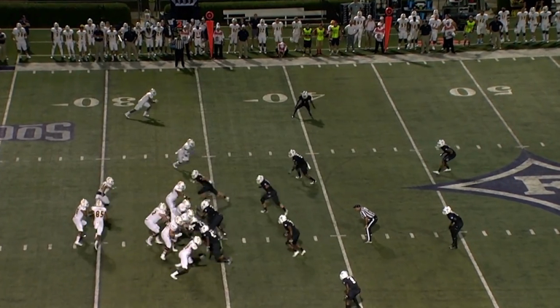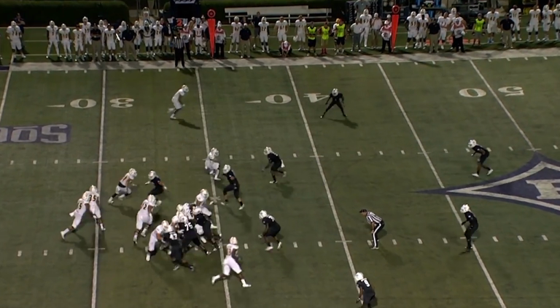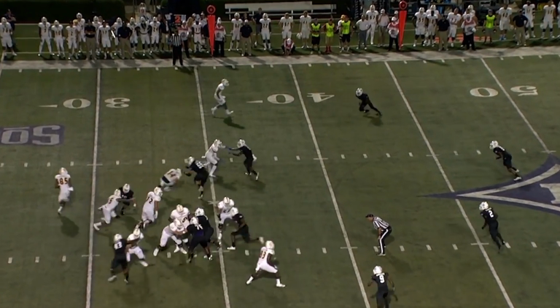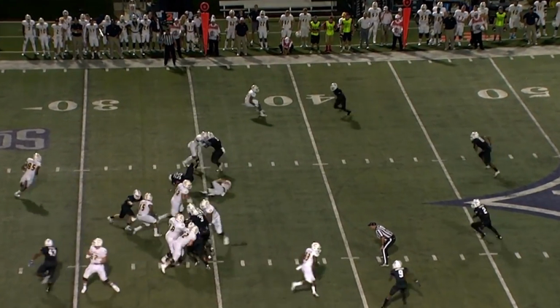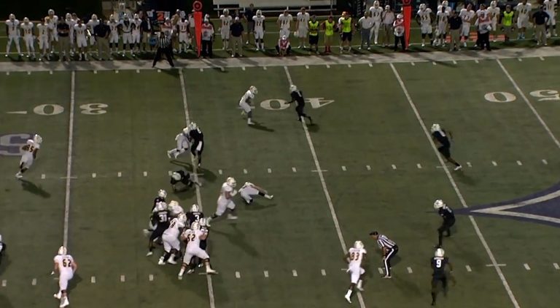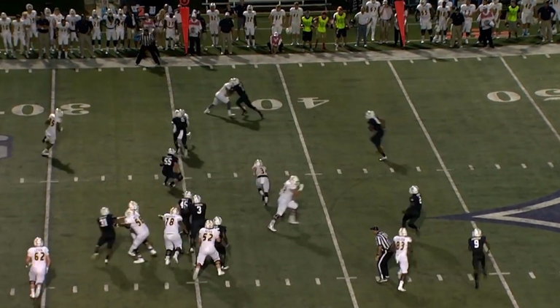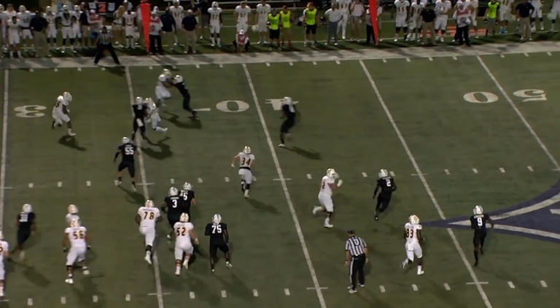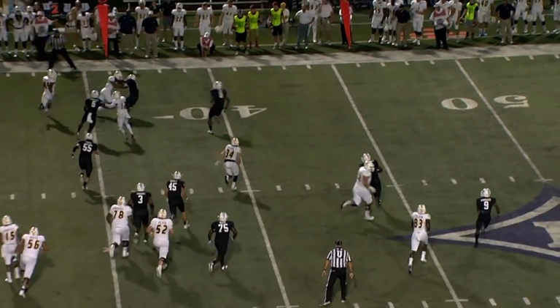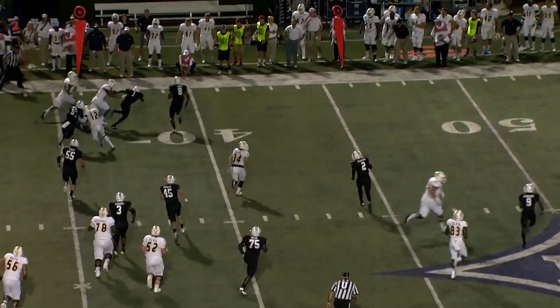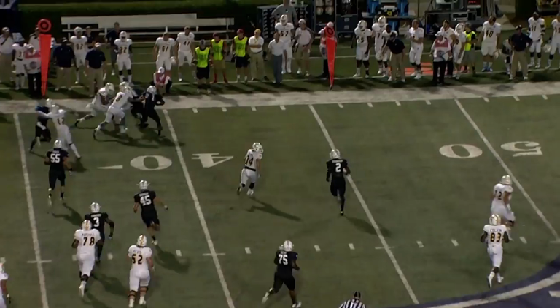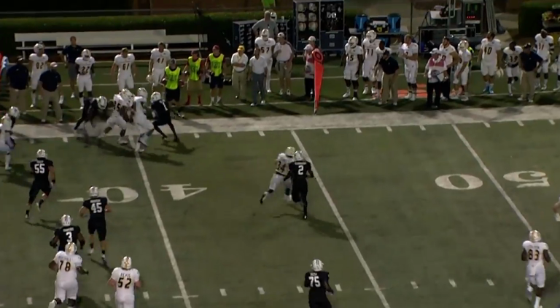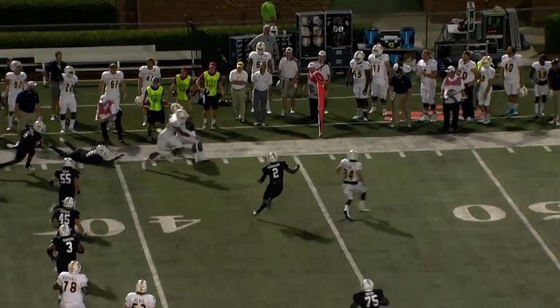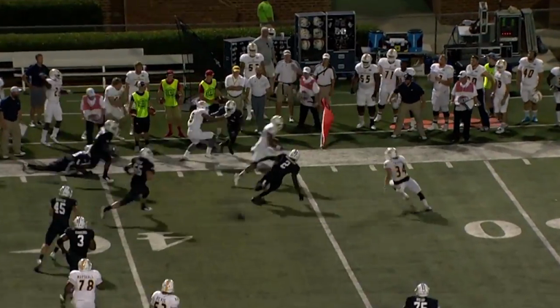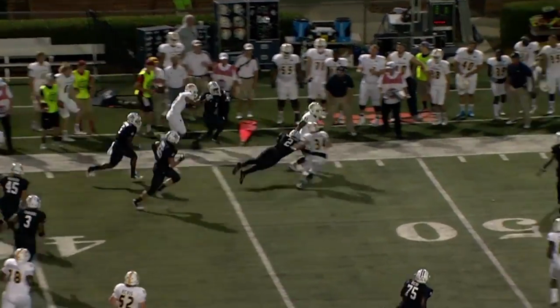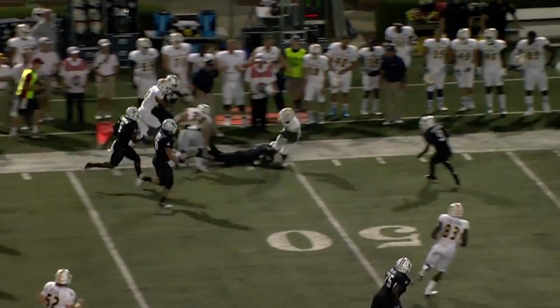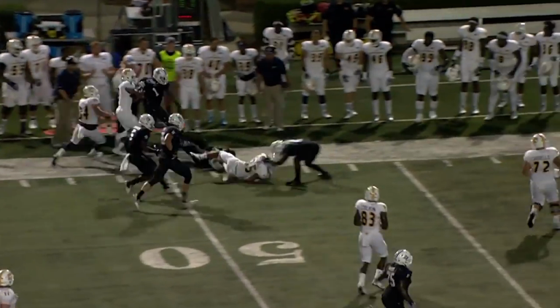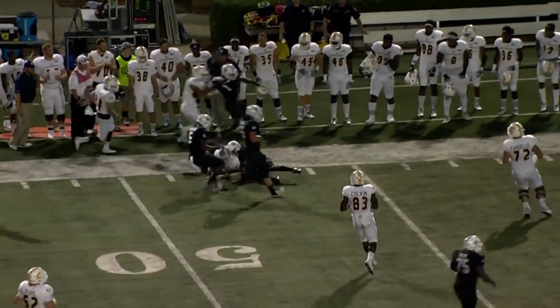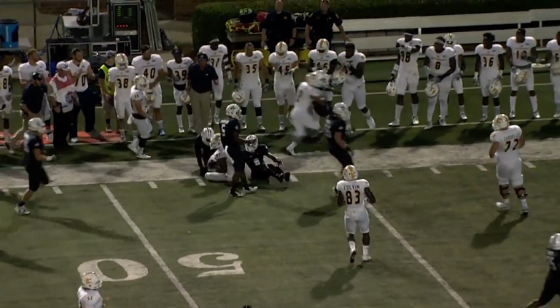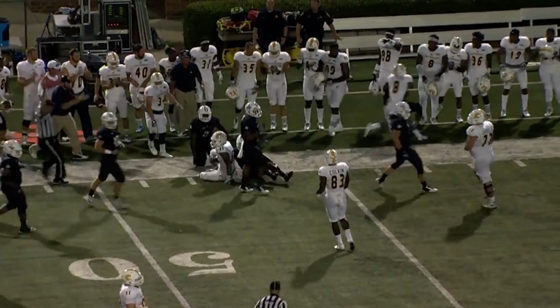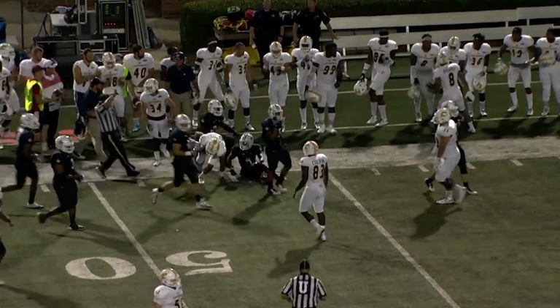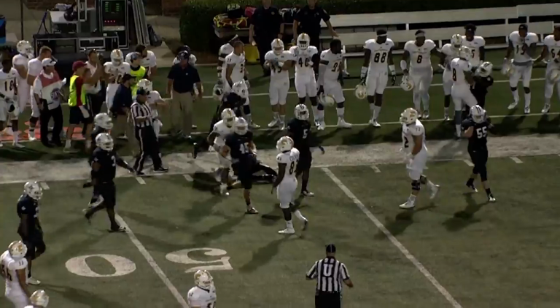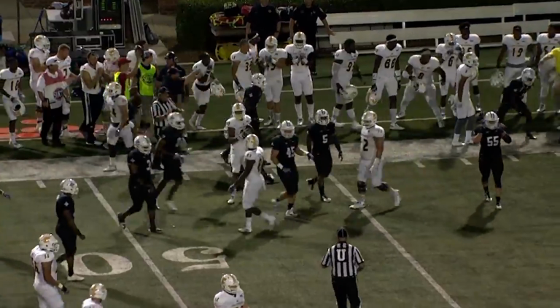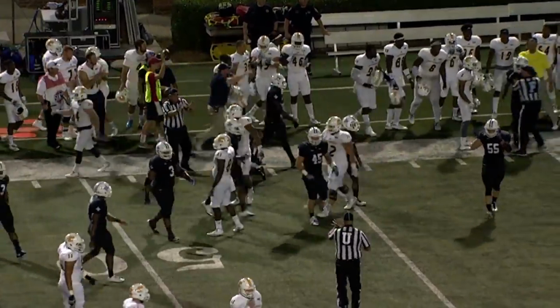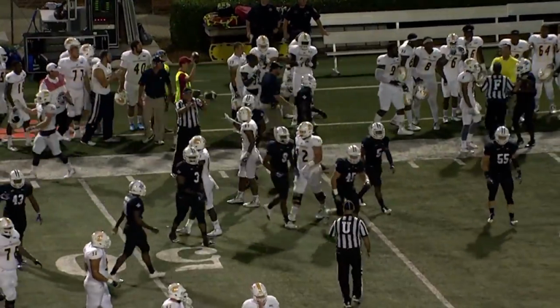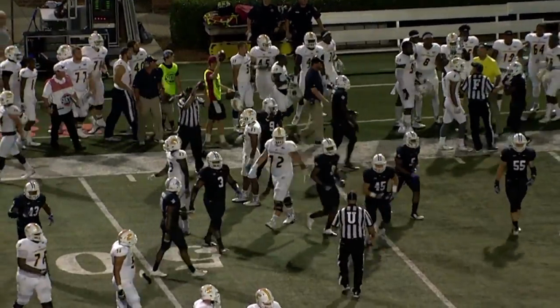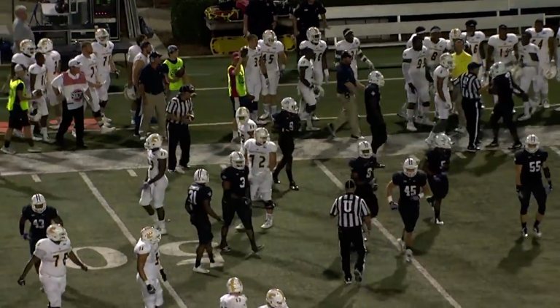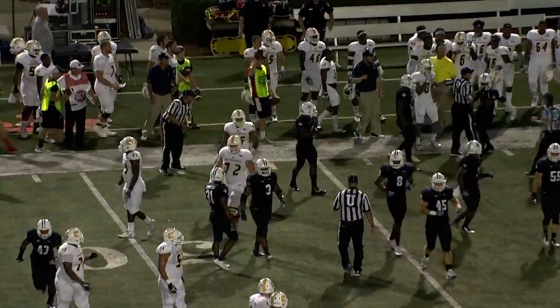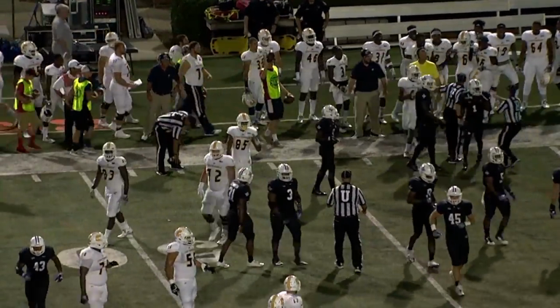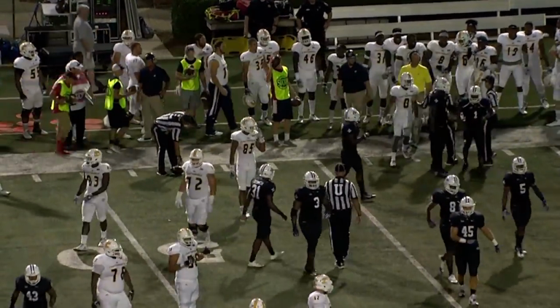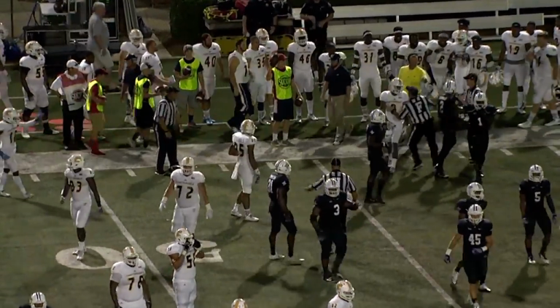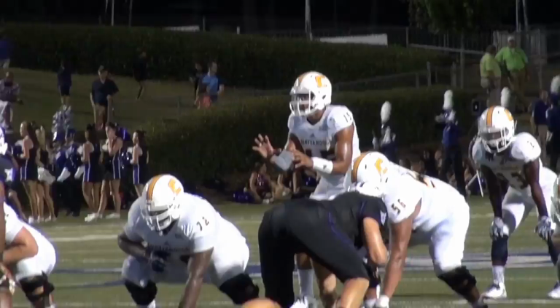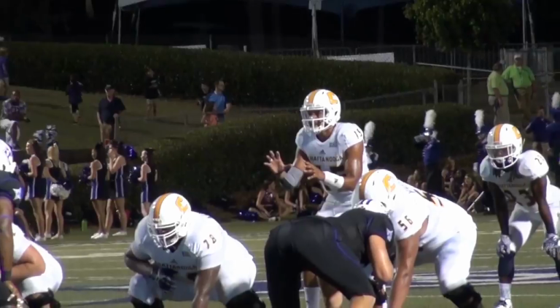Sends Stovall in motion, and Stovall gets the carry, trying to turn the corner far side, gets a block from a receiver, turns it upfield, and gets a first down. That didn't look like it was going anywhere until he got one final block, and there was just enough room after the block.